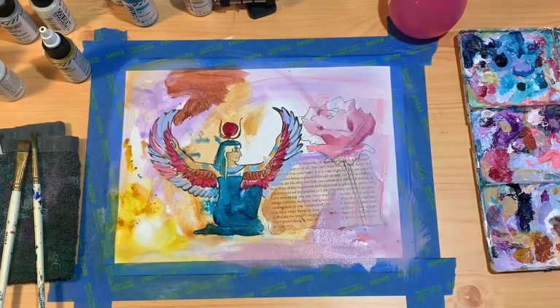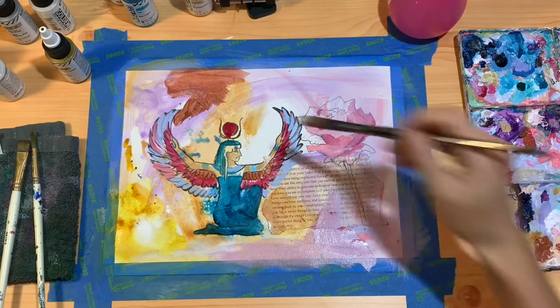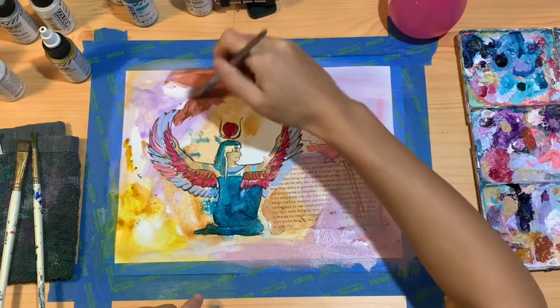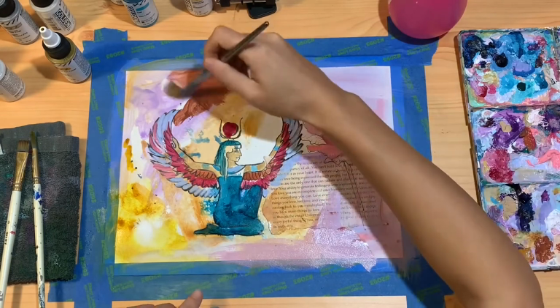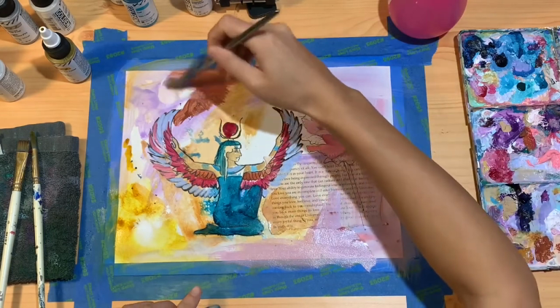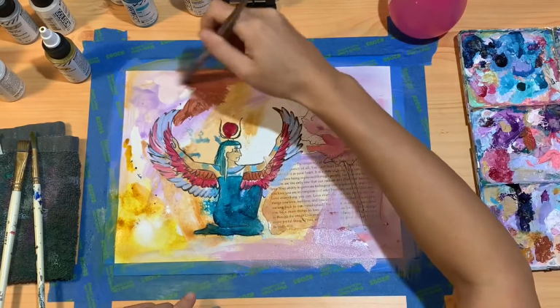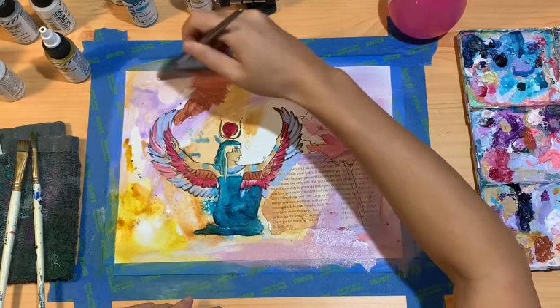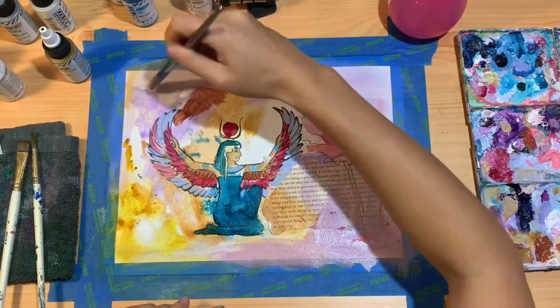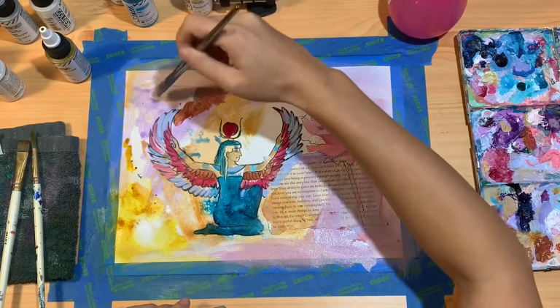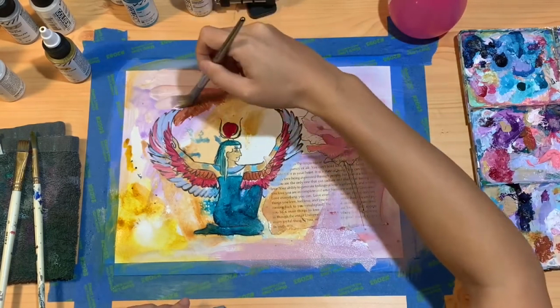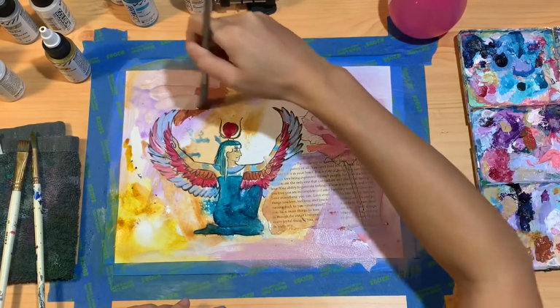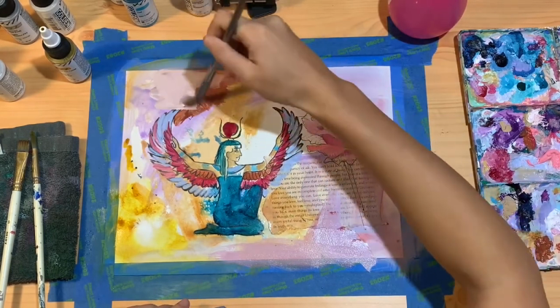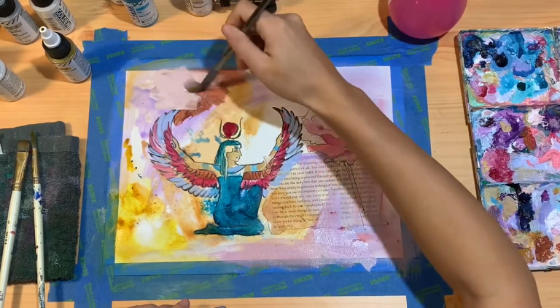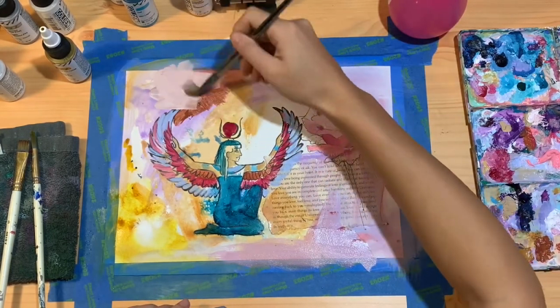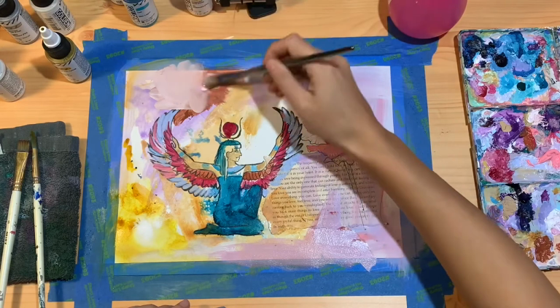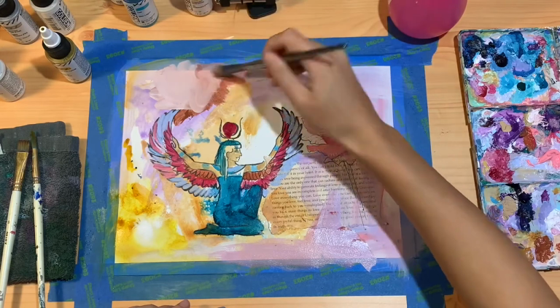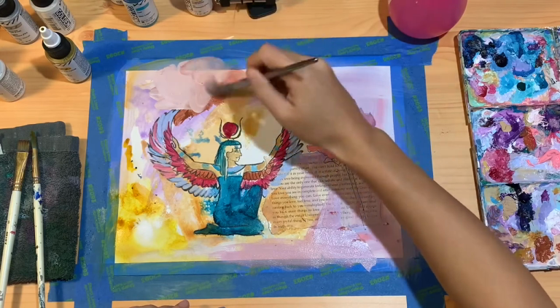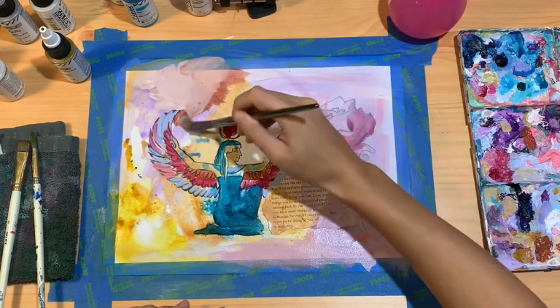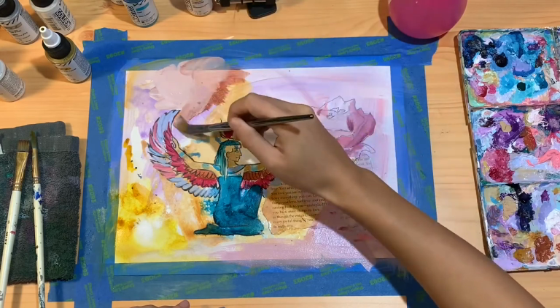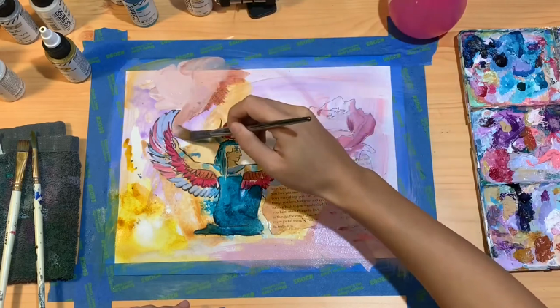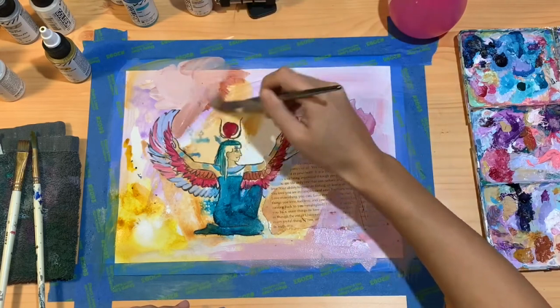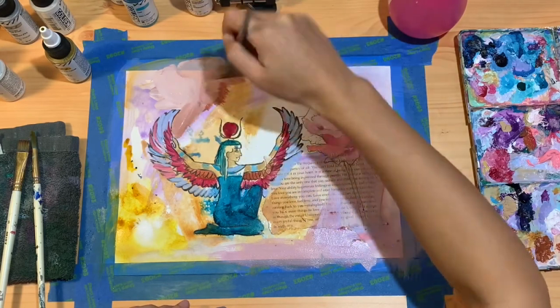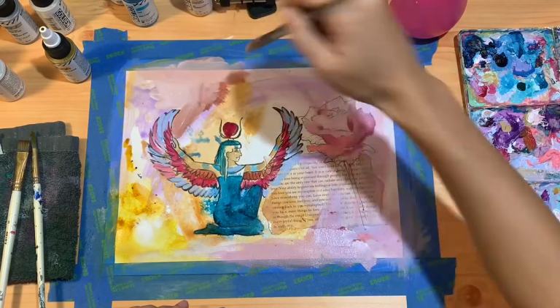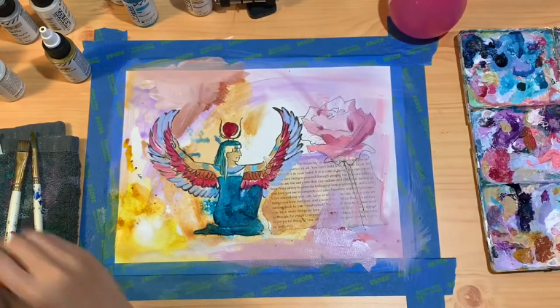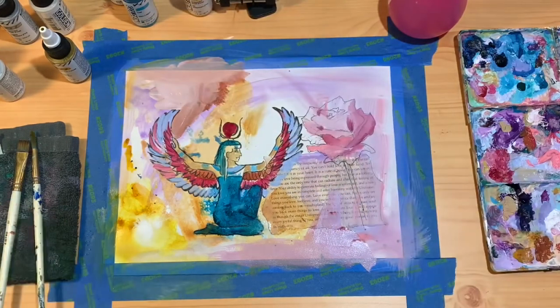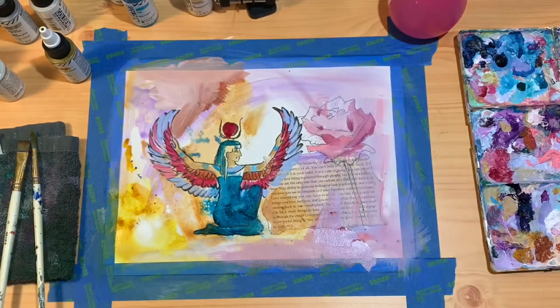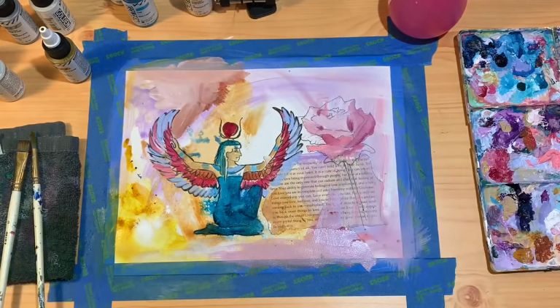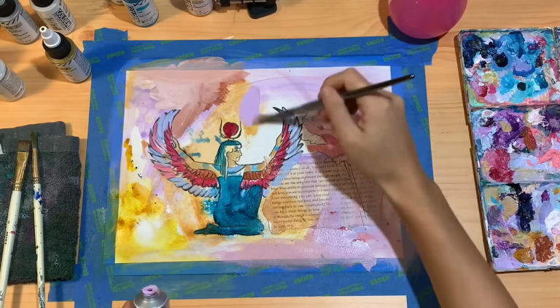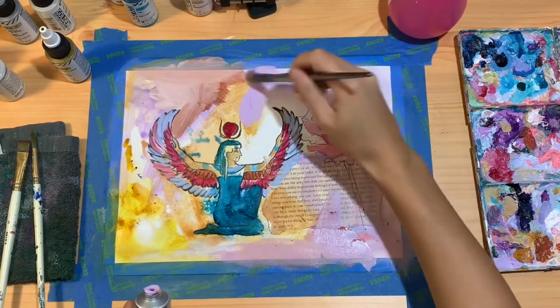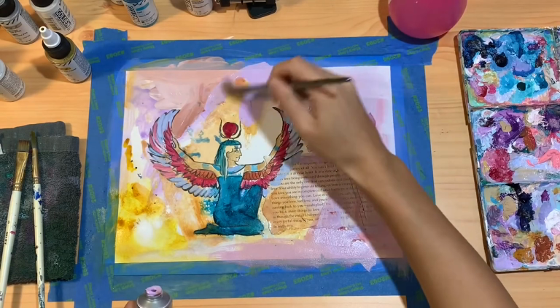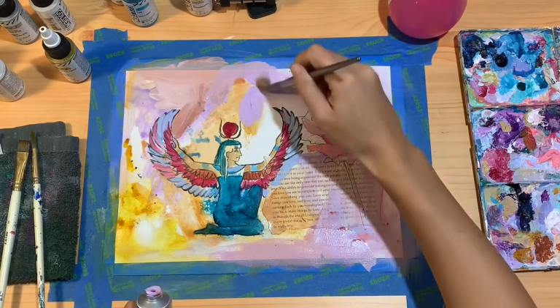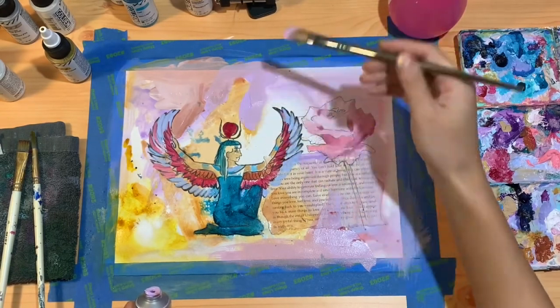There's no plan here as usual — just continuing the flow of picking whatever color I feel called to and then spreading it wherever I feel like it on the canvas and hoping it turns out for the best.